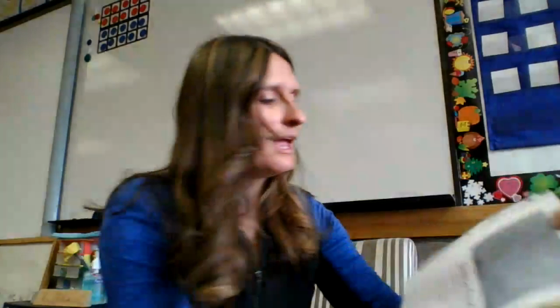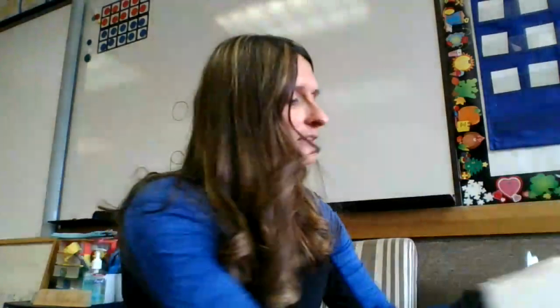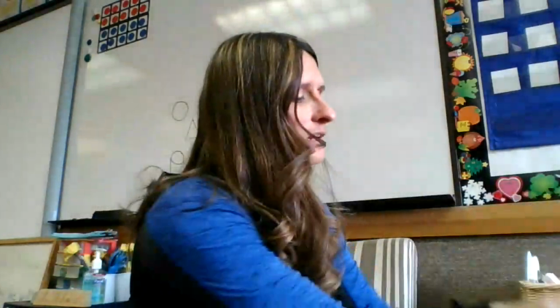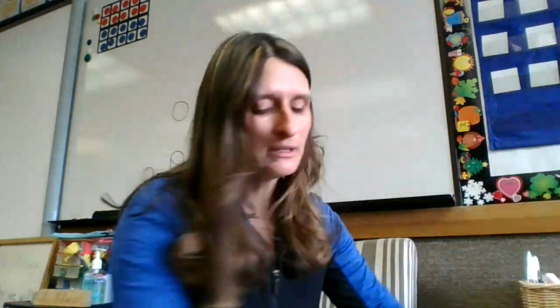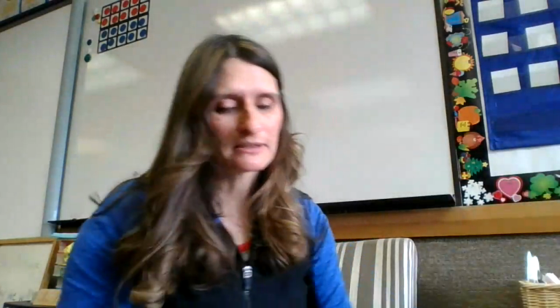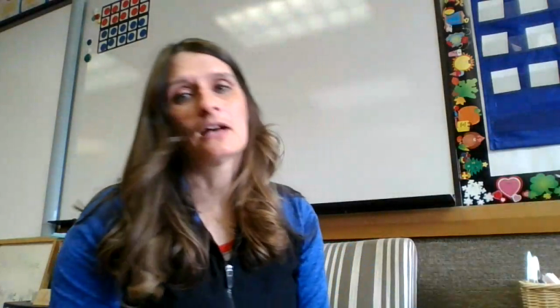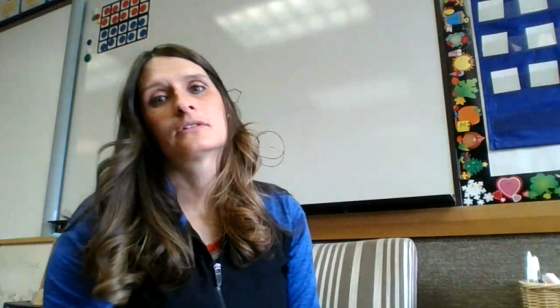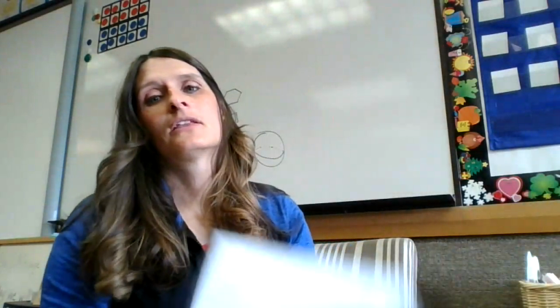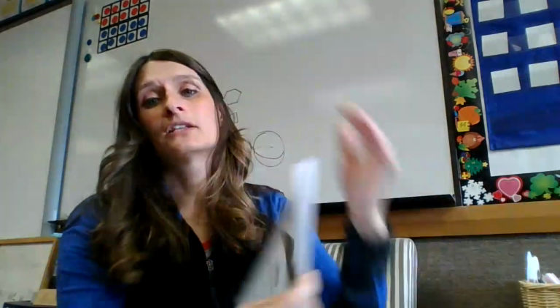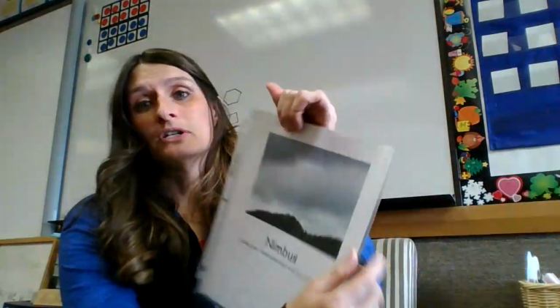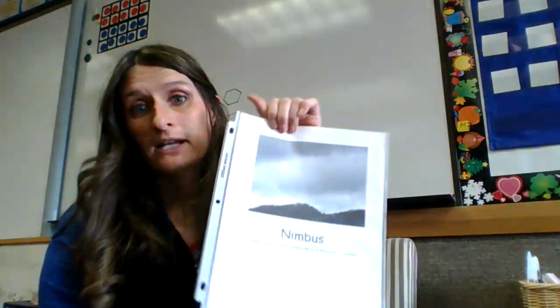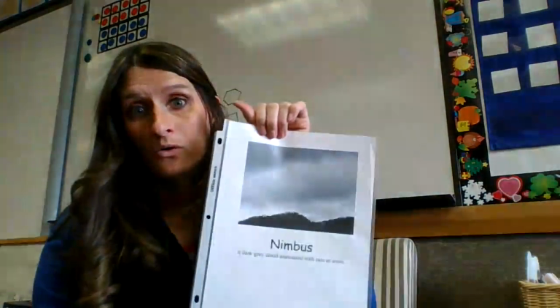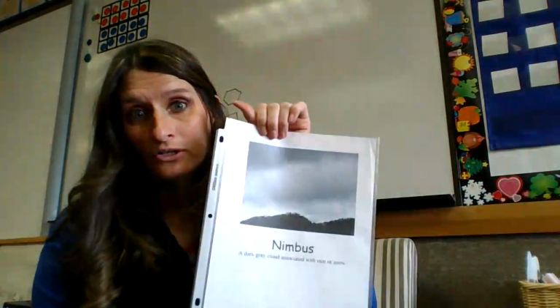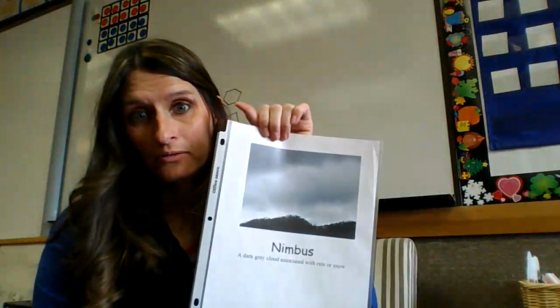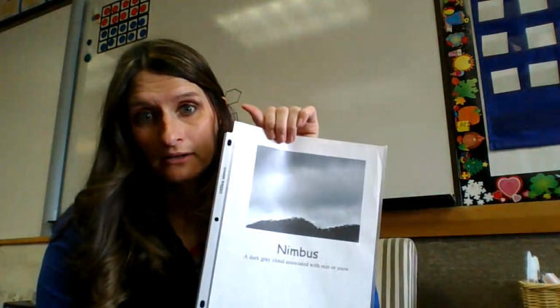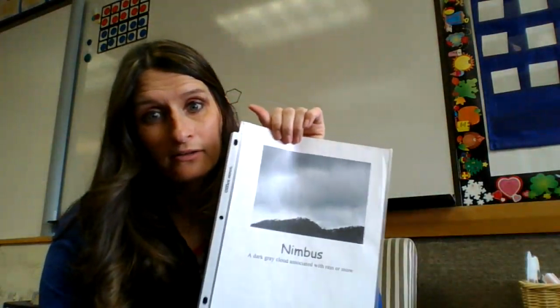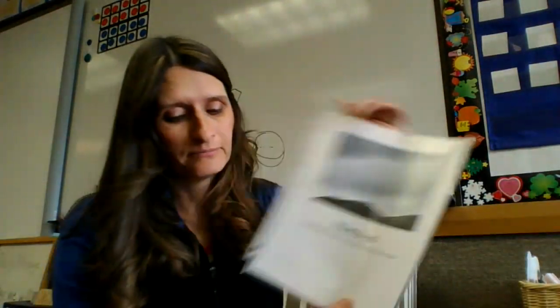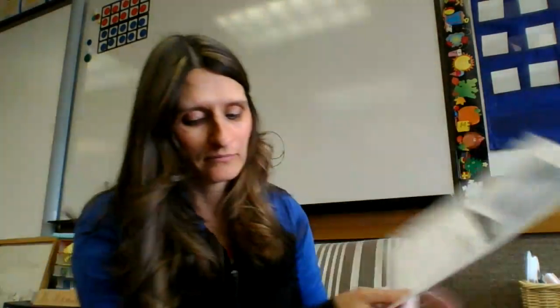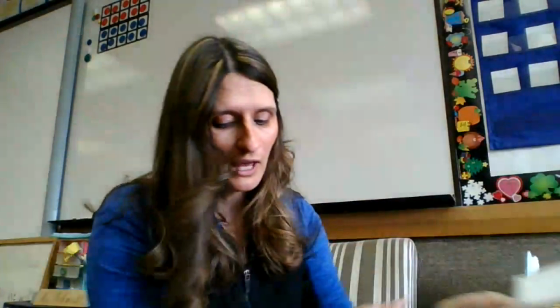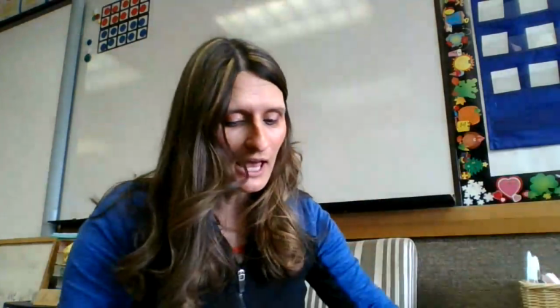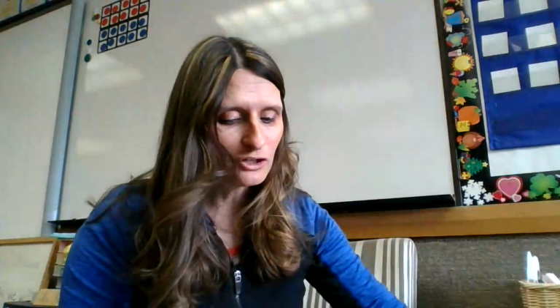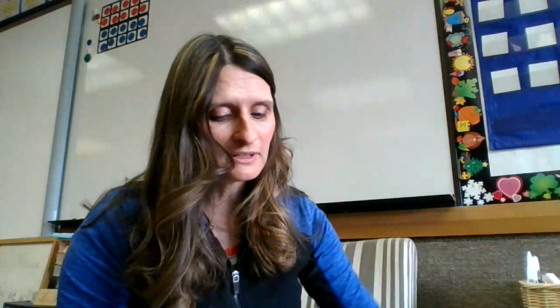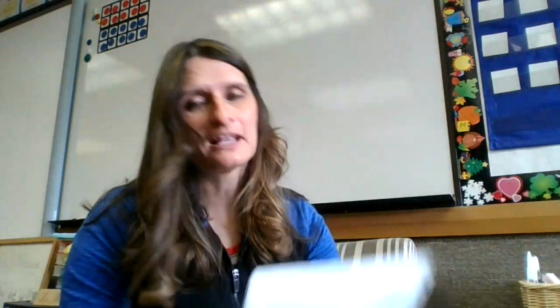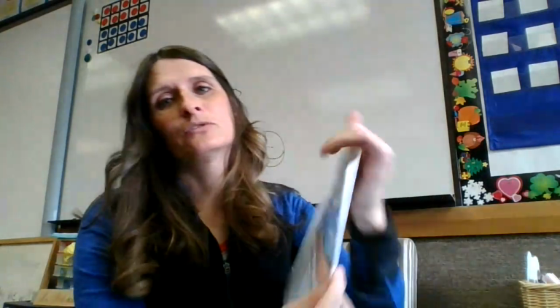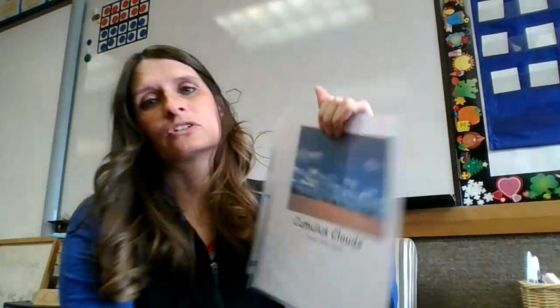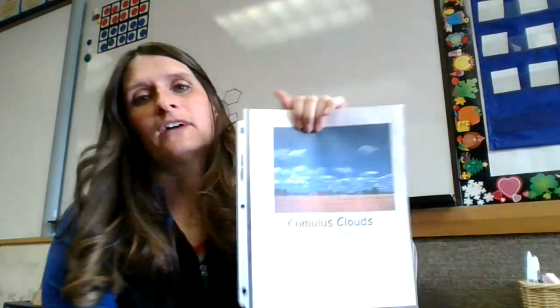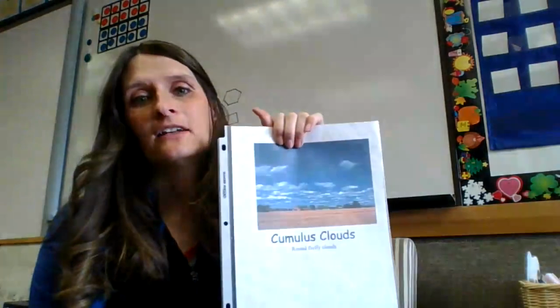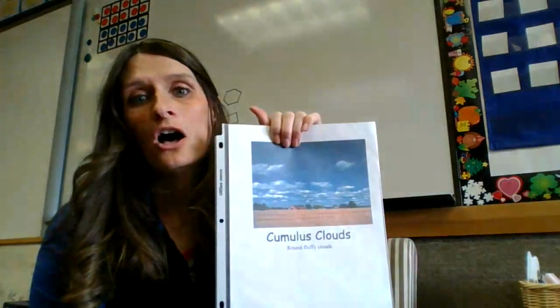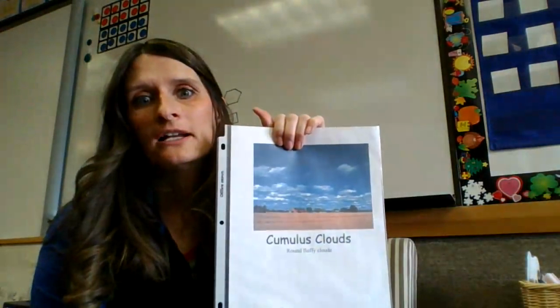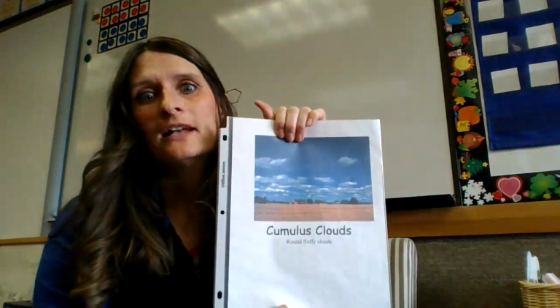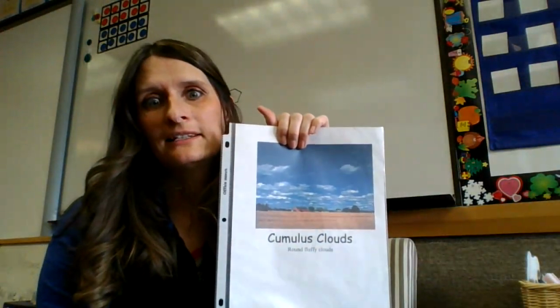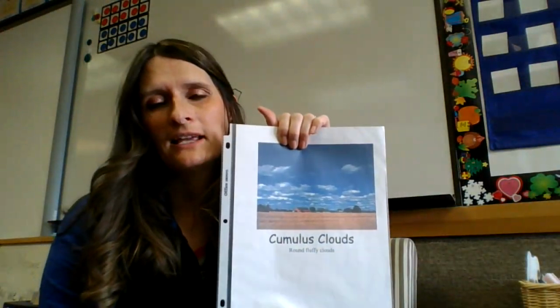As for Nimbus Clouds, that's when it's raining or snowing. And Cumulus Clouds we usually find on nice days.